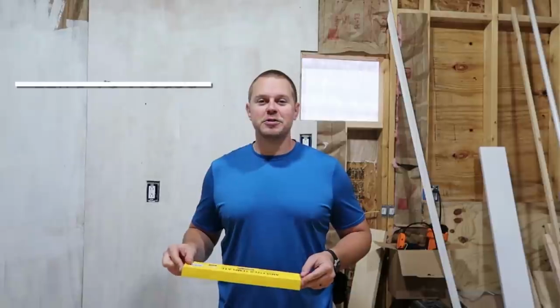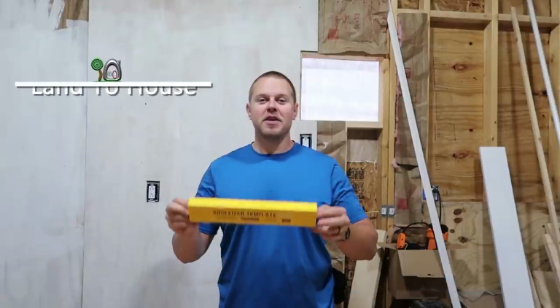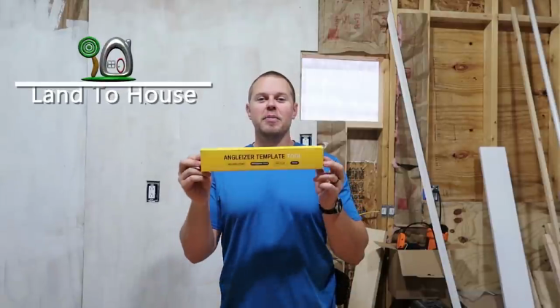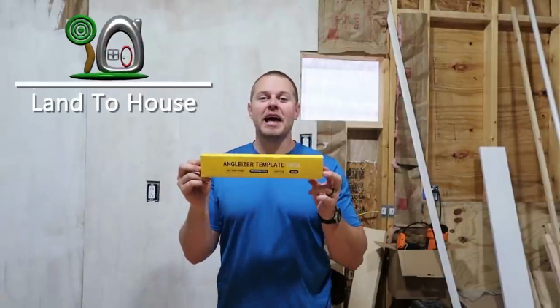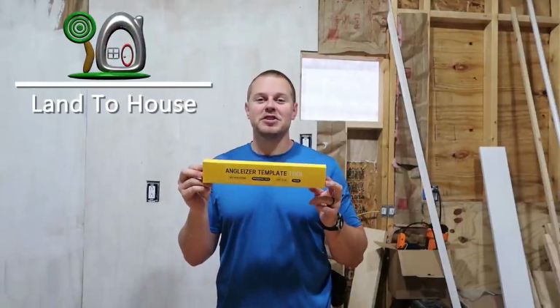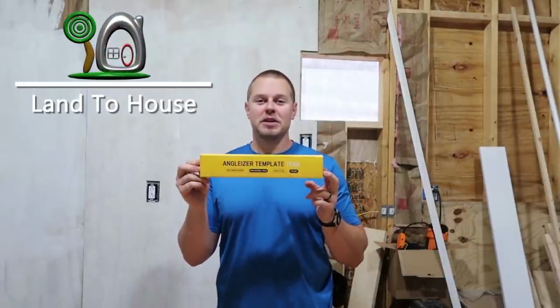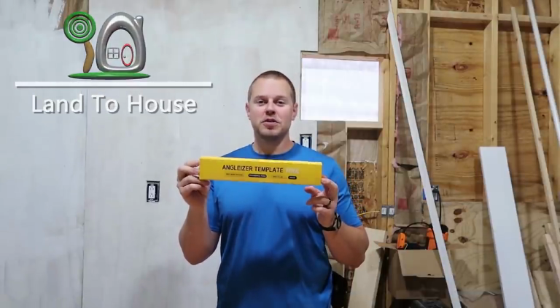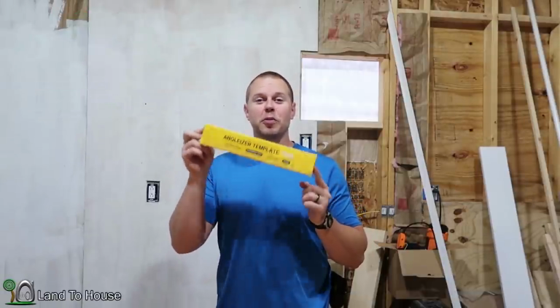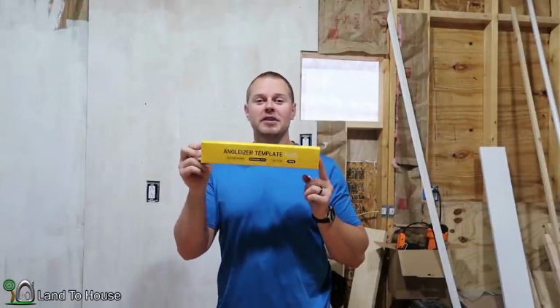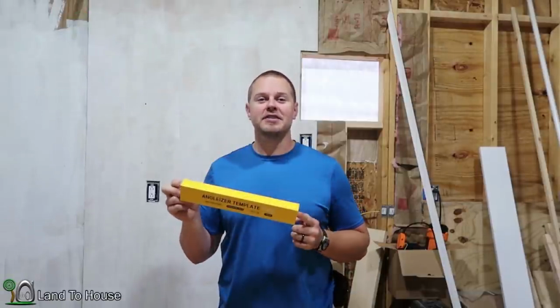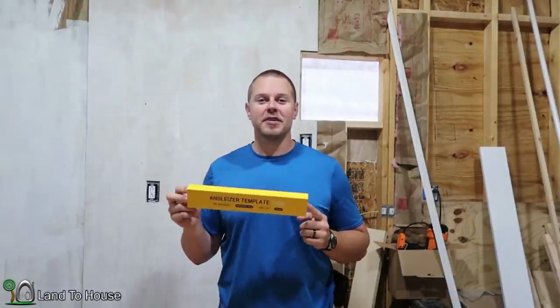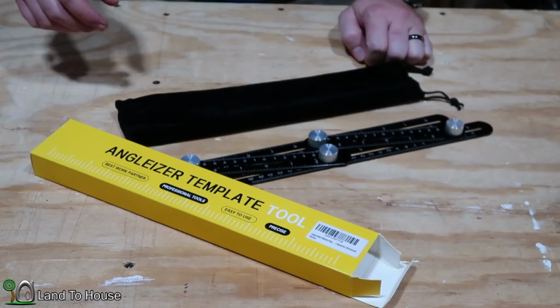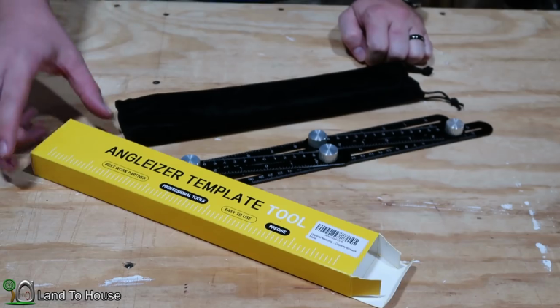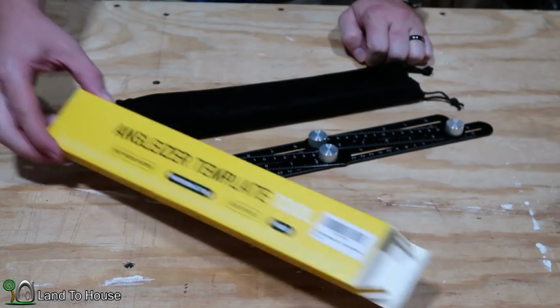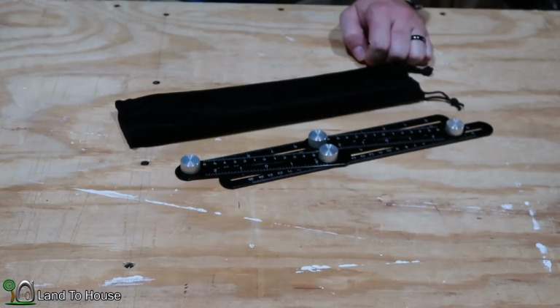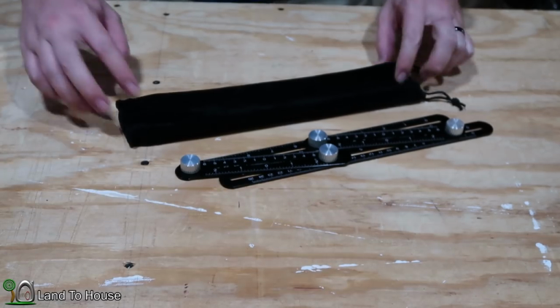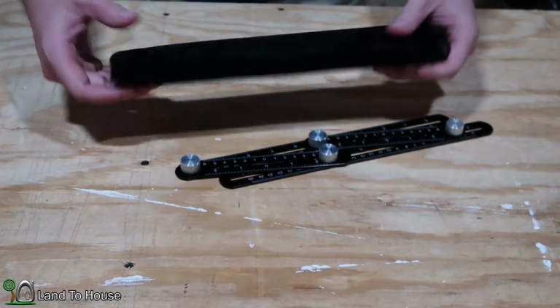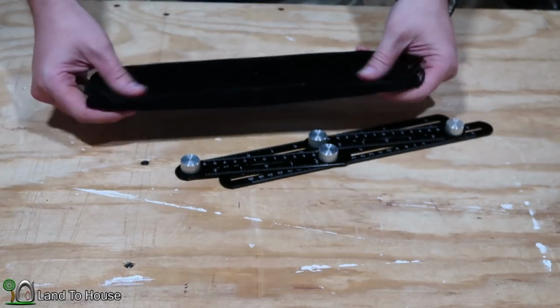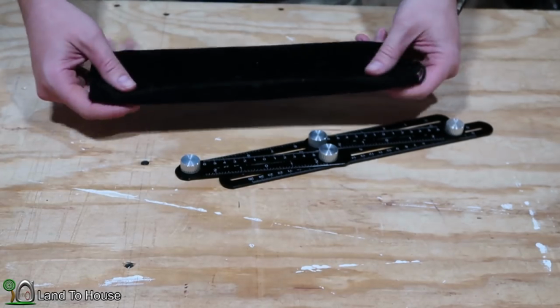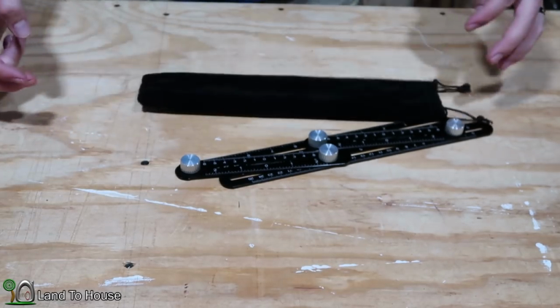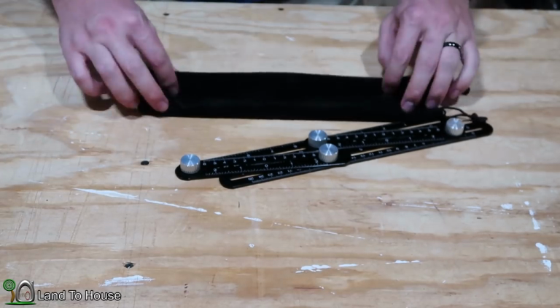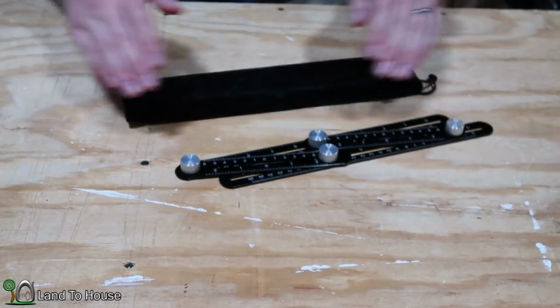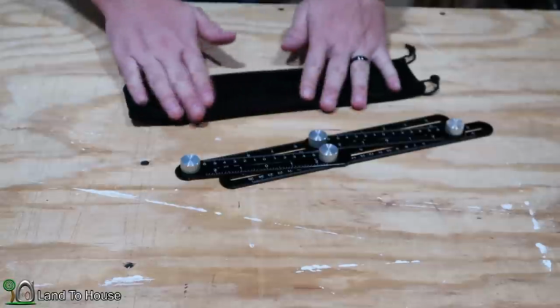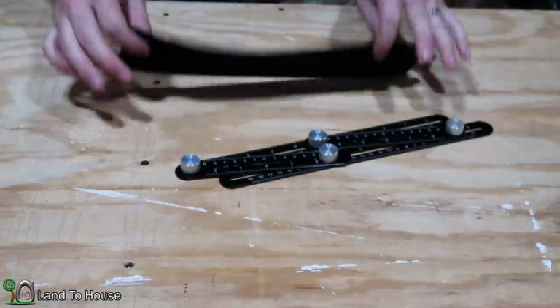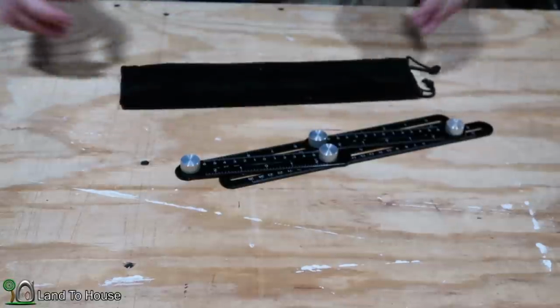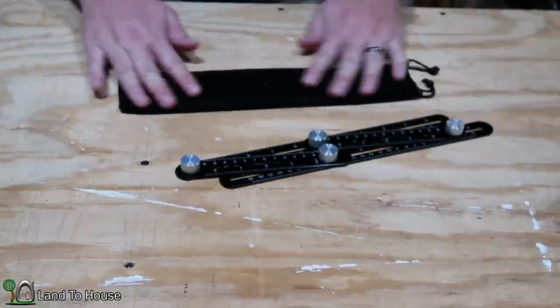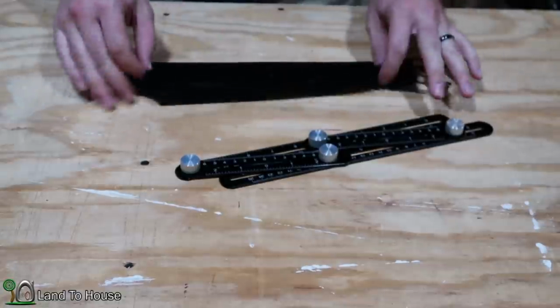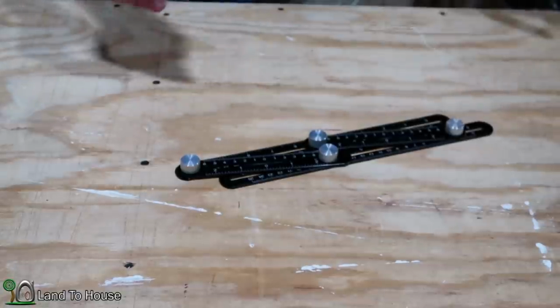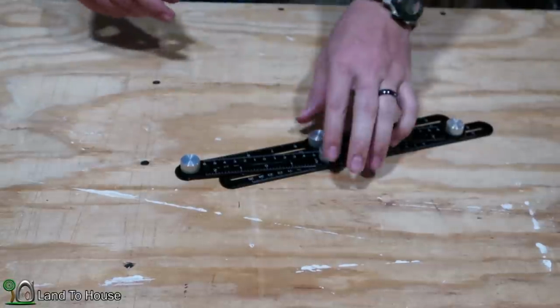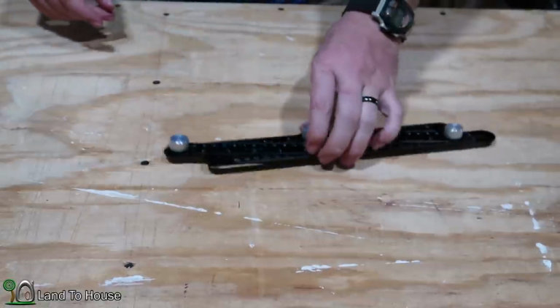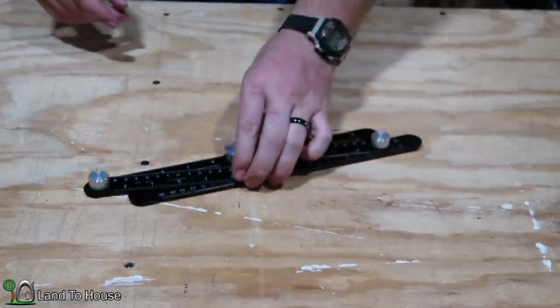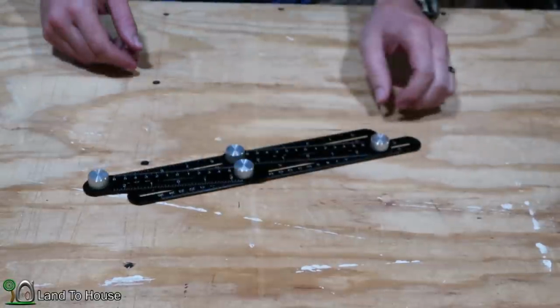I just received the all metal Anglizer template tool, so let's open the box and take a look. Inside the box you get a nice felt bag, which will quickly become dirty around my shop, and then you have the Anglizer itself.